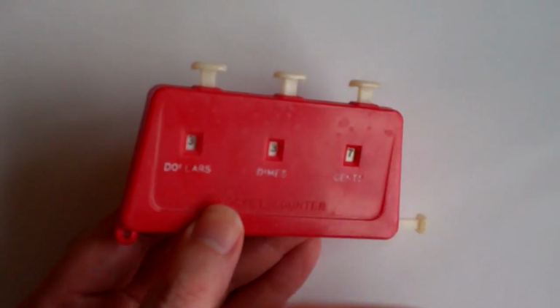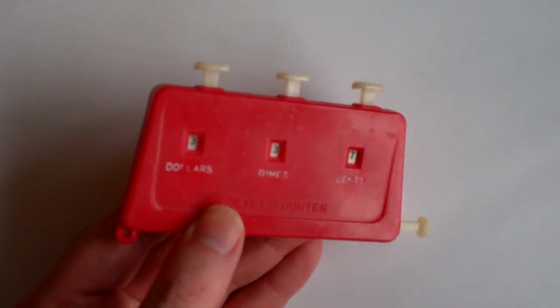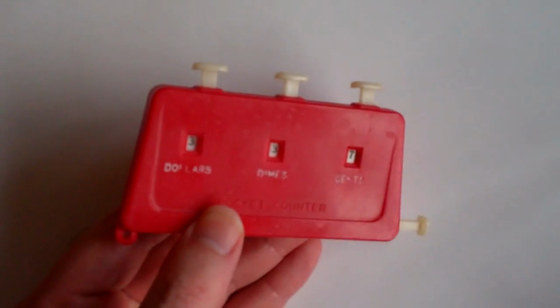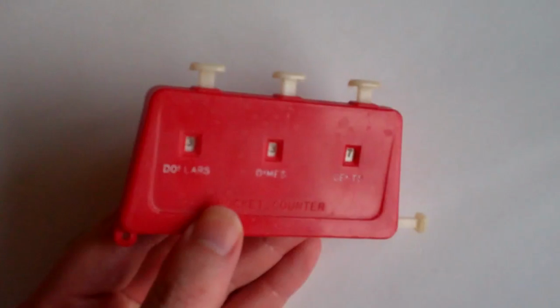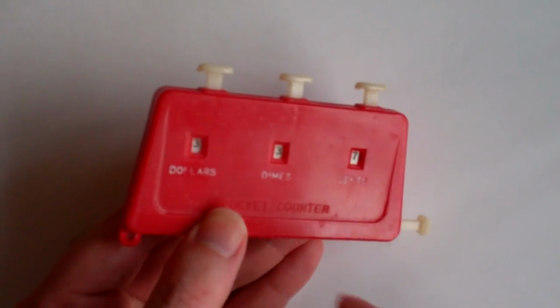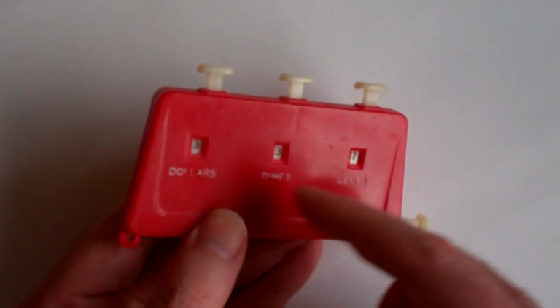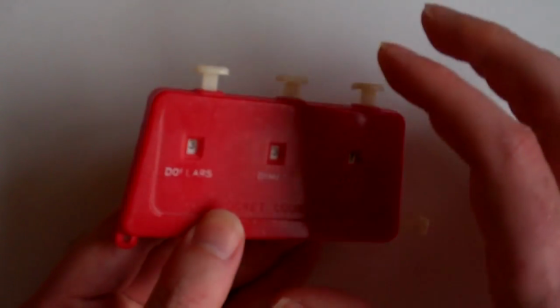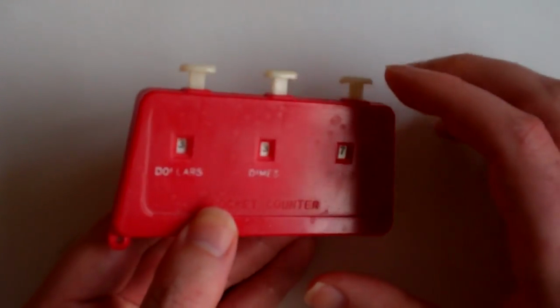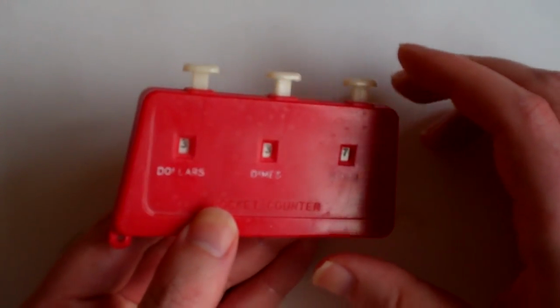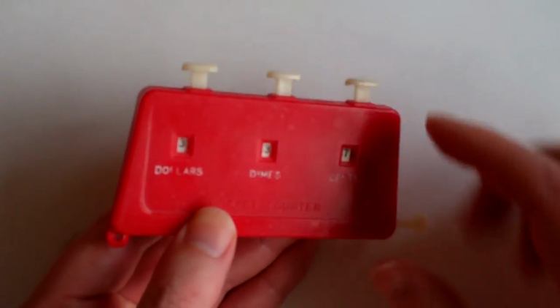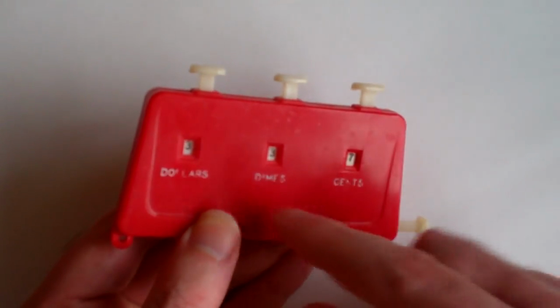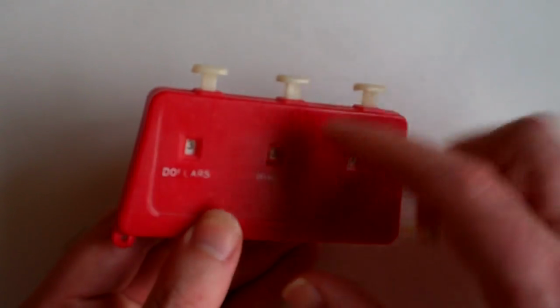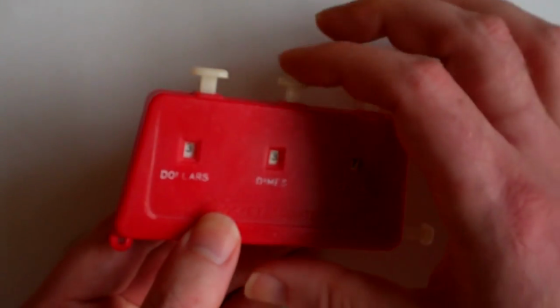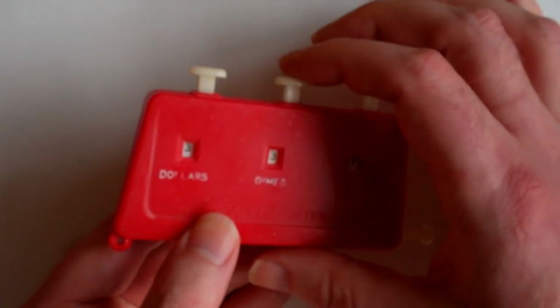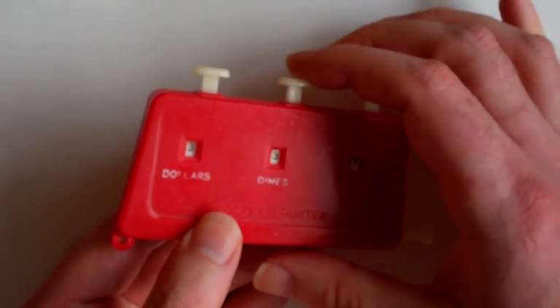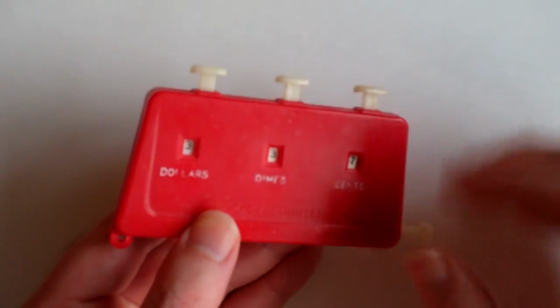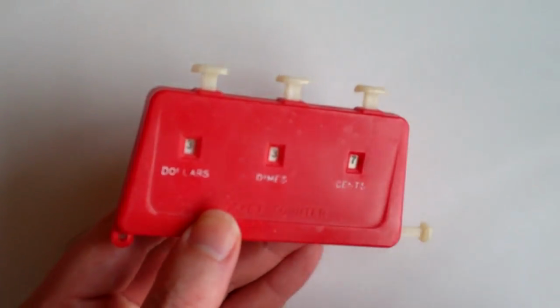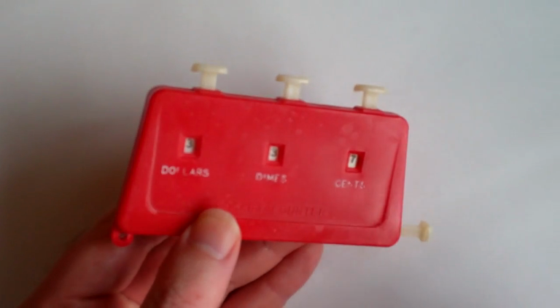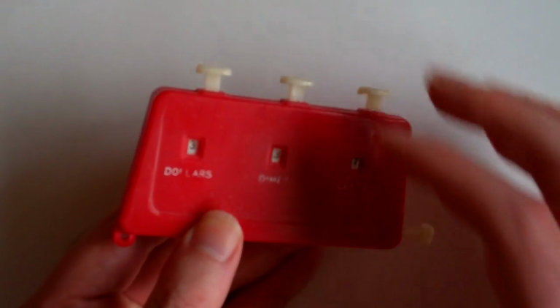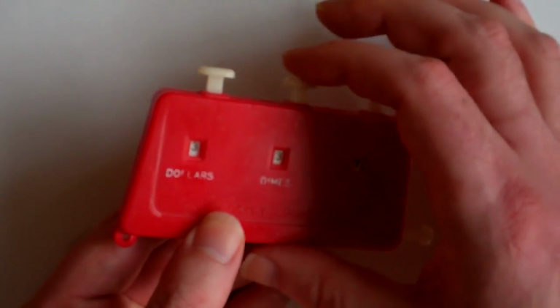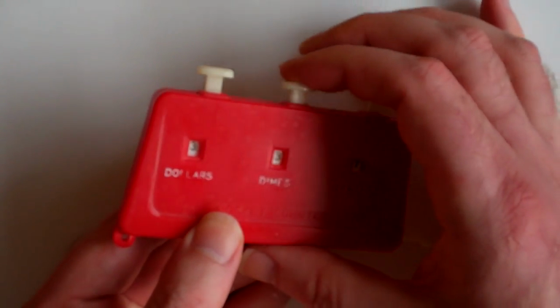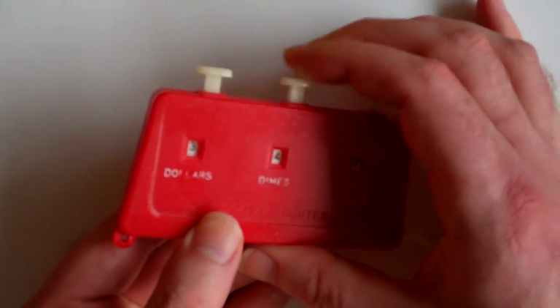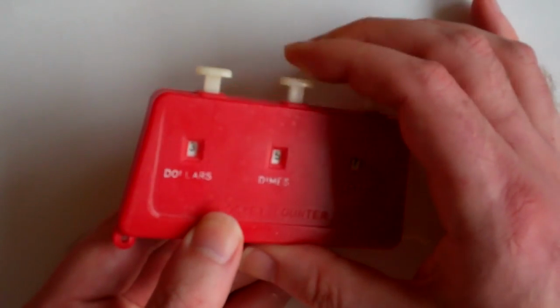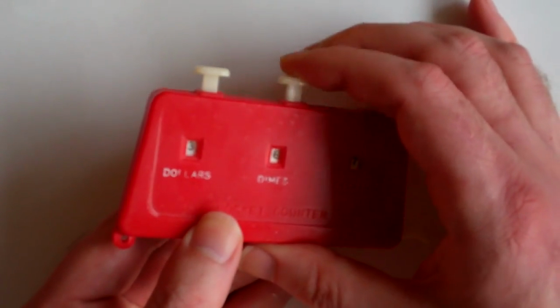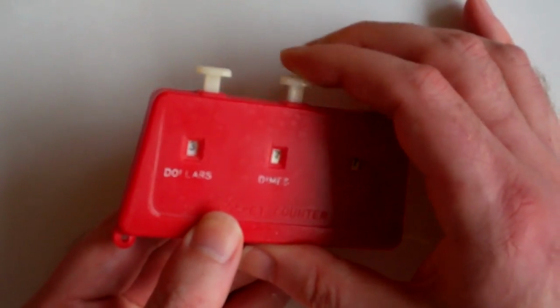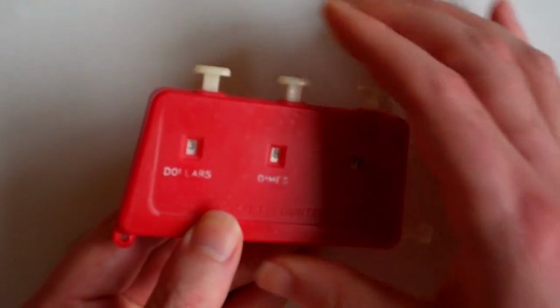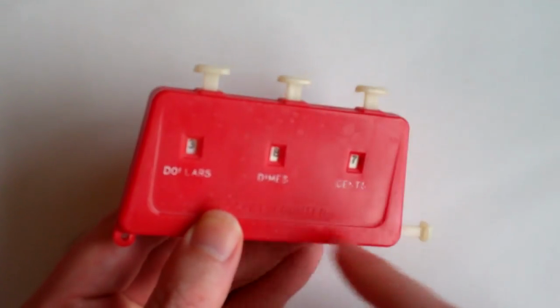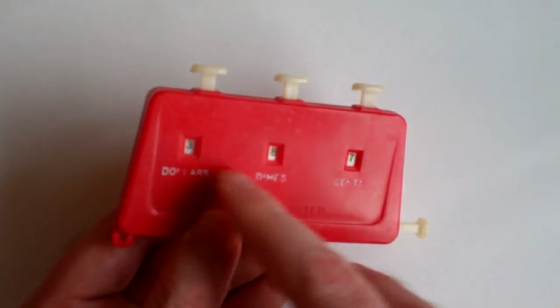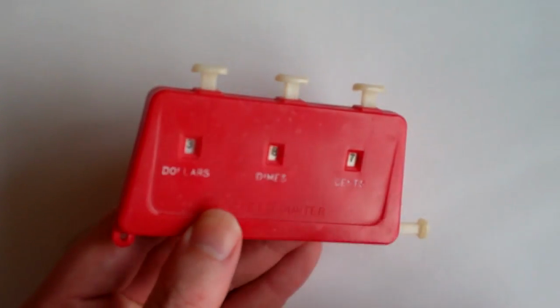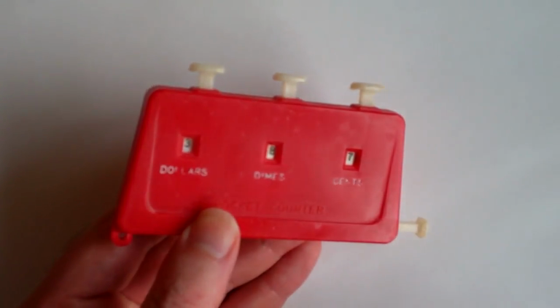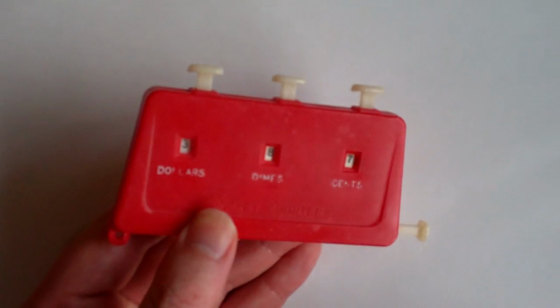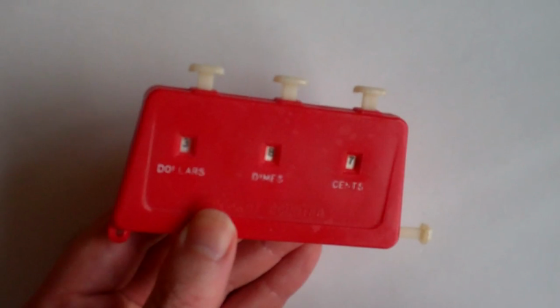If you buy something, you can add the cost by pressing the buttons at the top. If you add 50 cents, you just press the middle button five times and that adds 50 cents to the total.